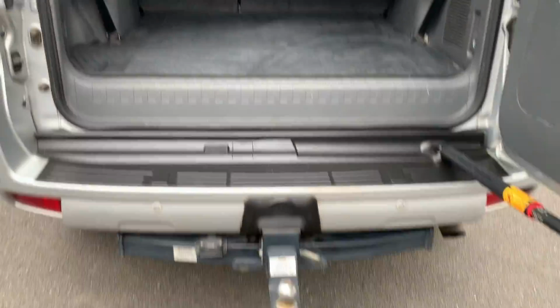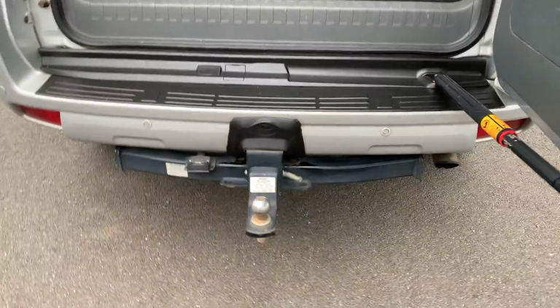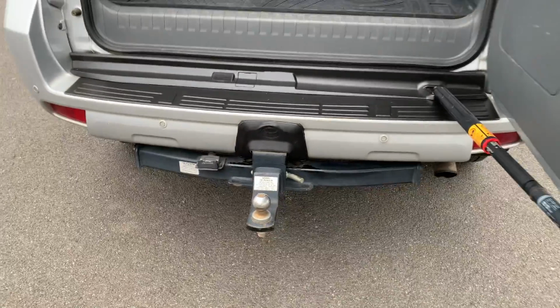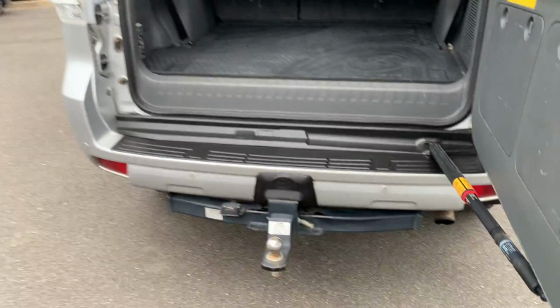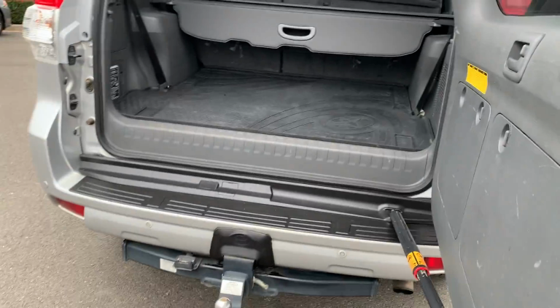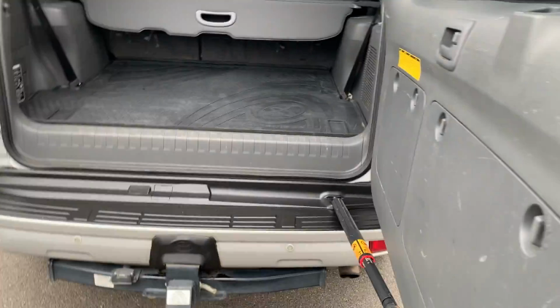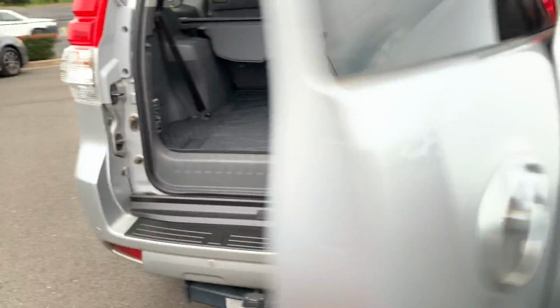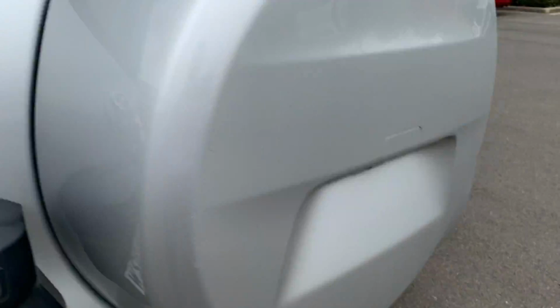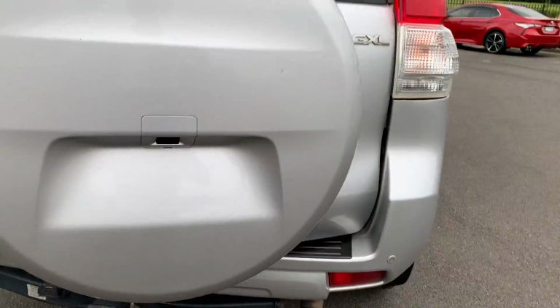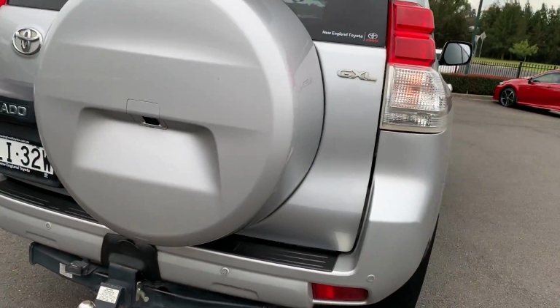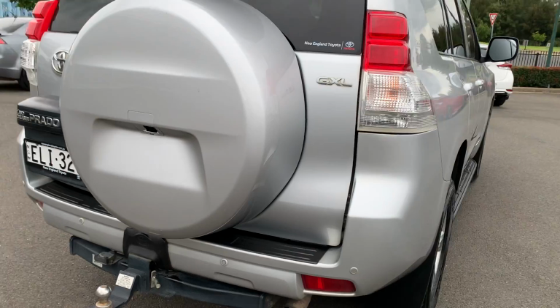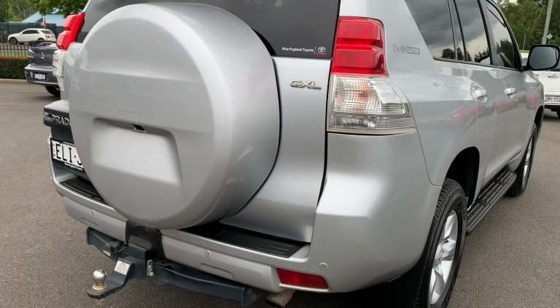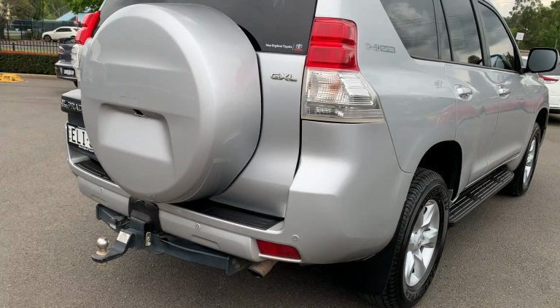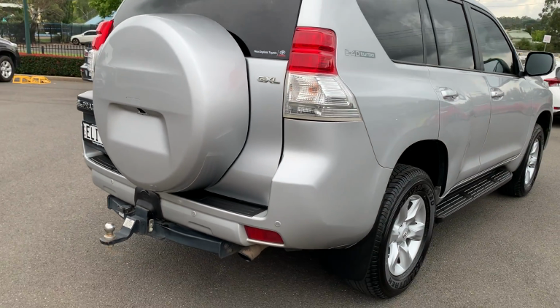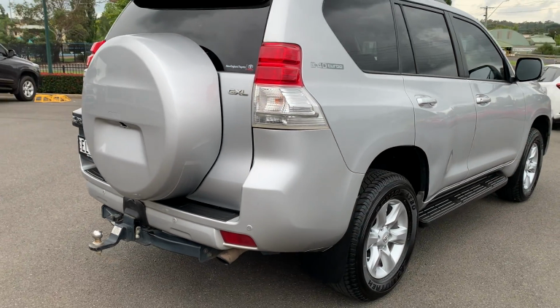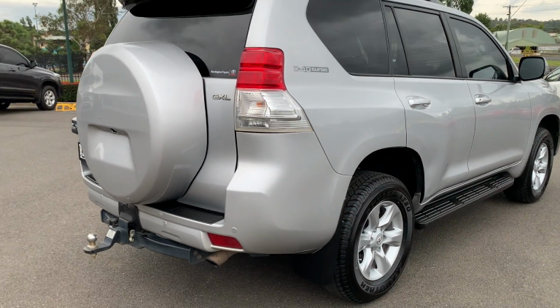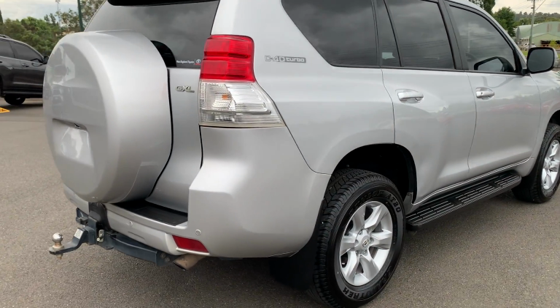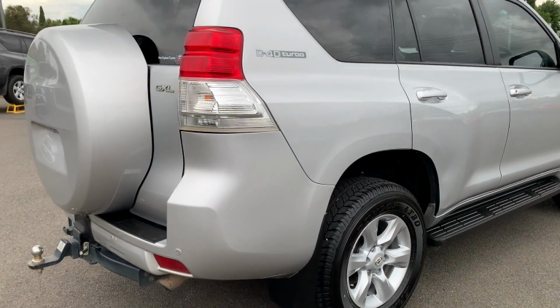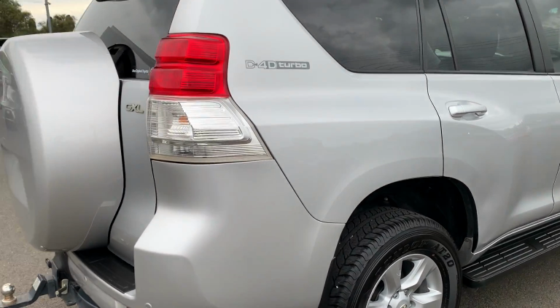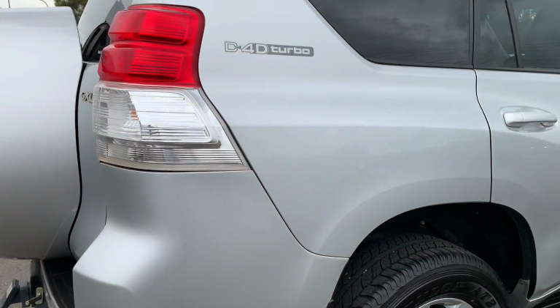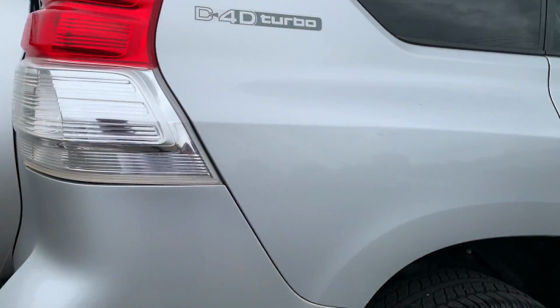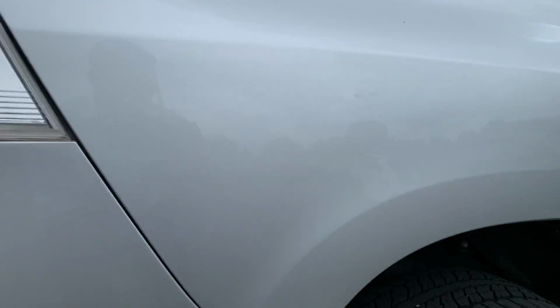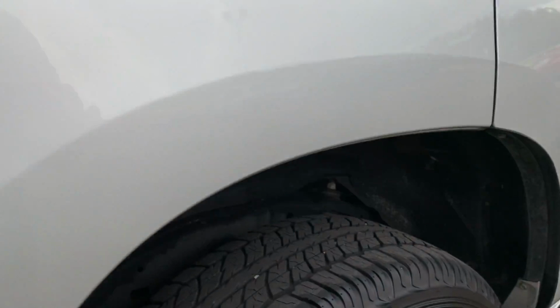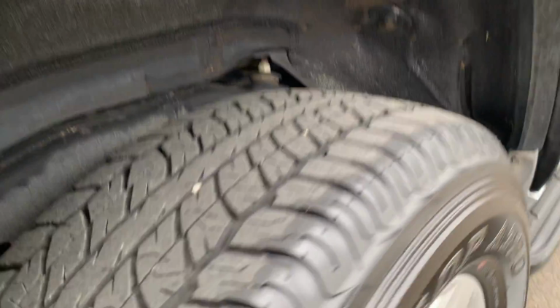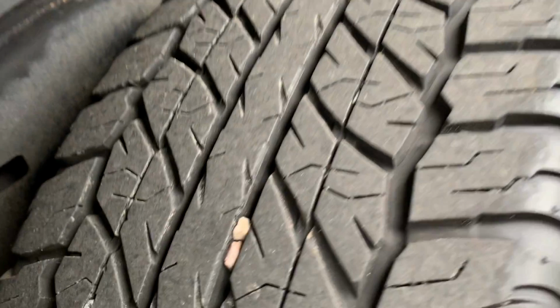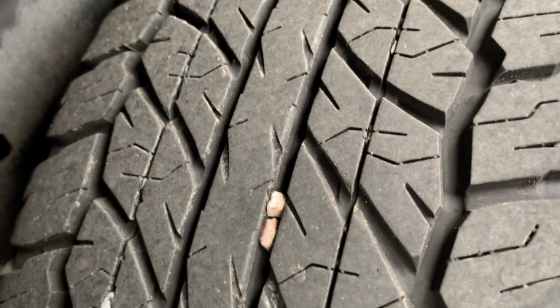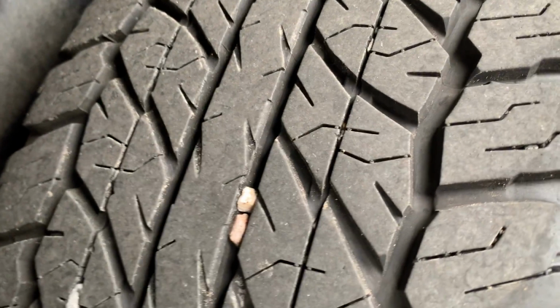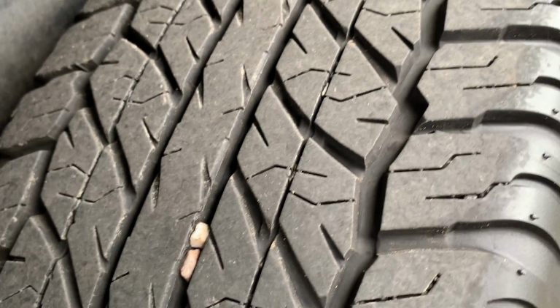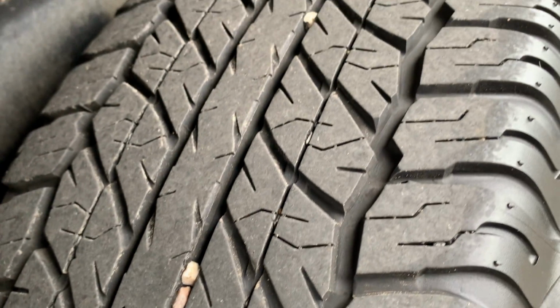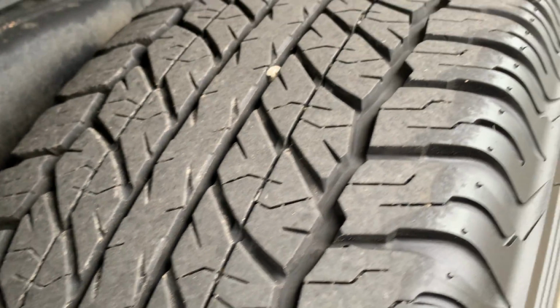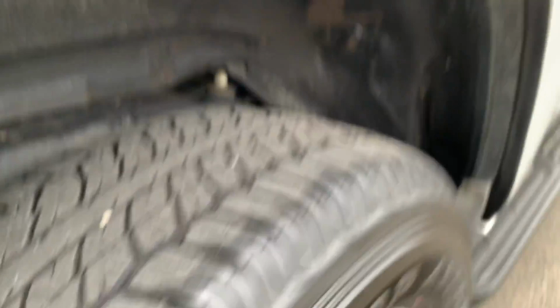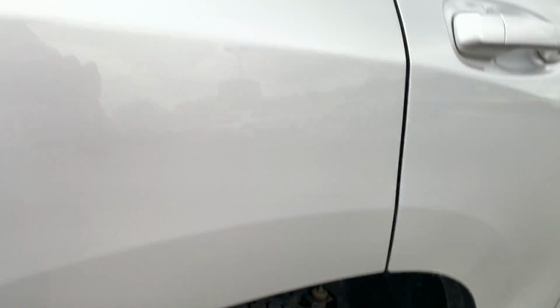The vehicle is also equipped with a tow bar and wiring. Coming around to the rear driver's side of the vehicle, it's all nice on this side. Tyres on the rear driver's side again have plenty of tread — no problems with those.